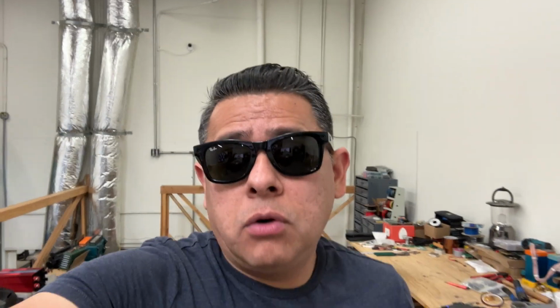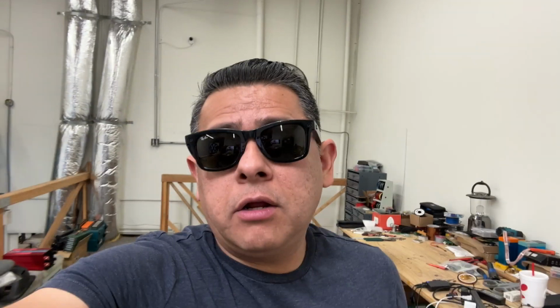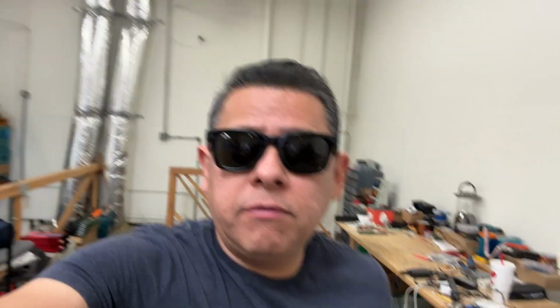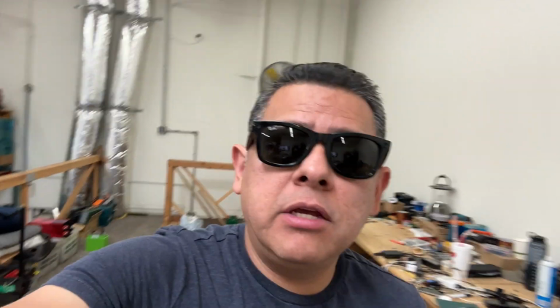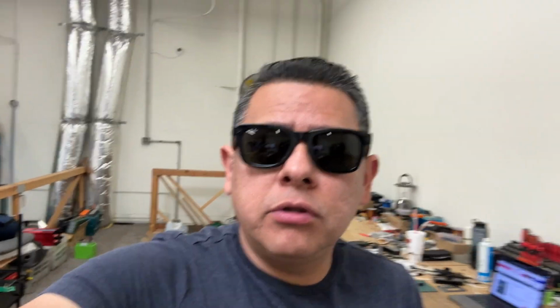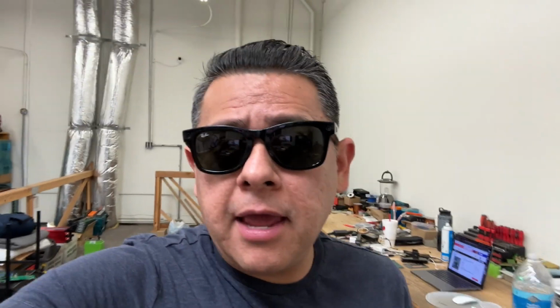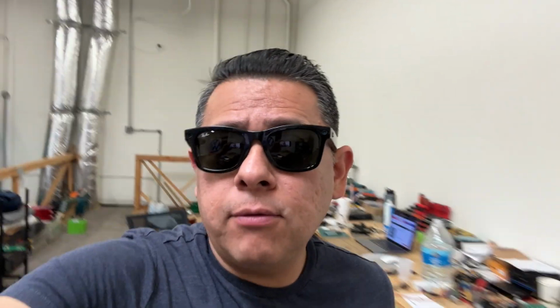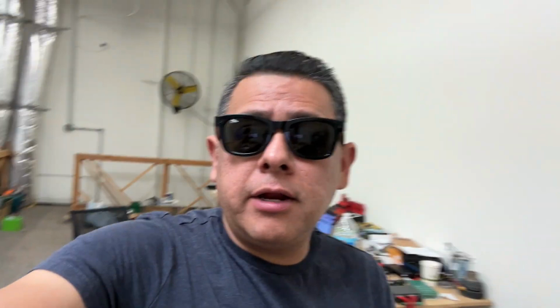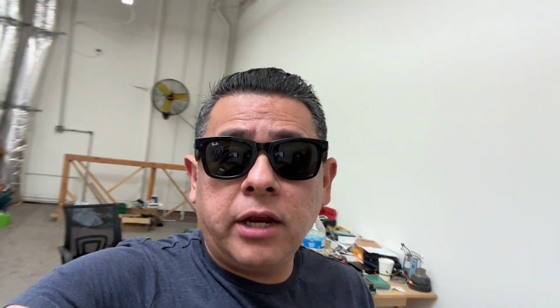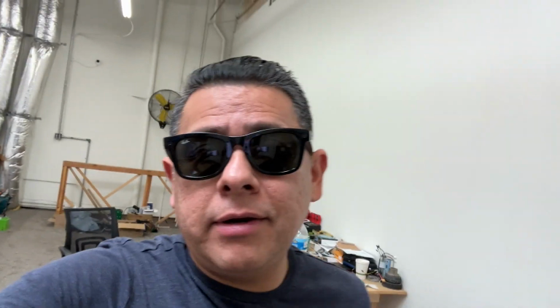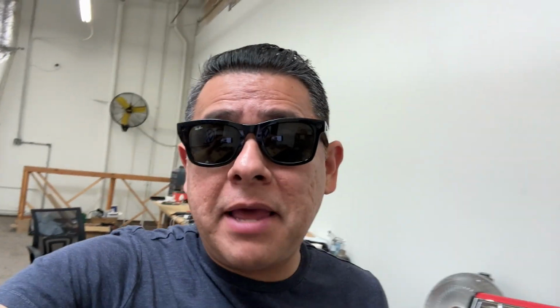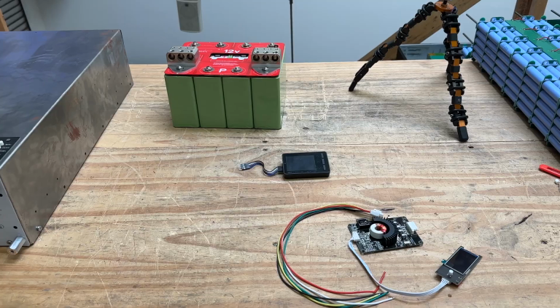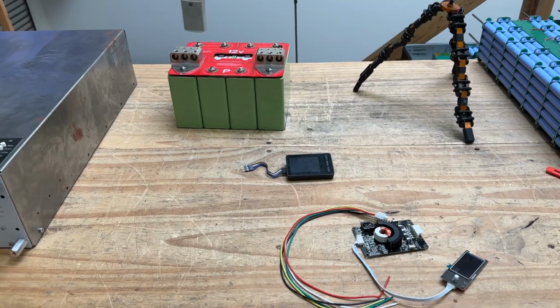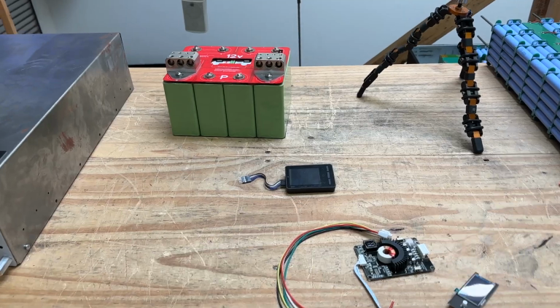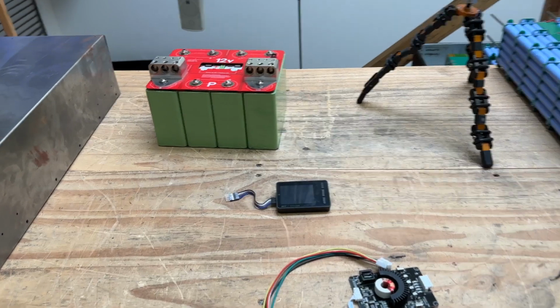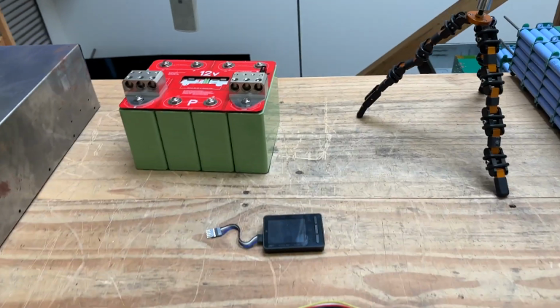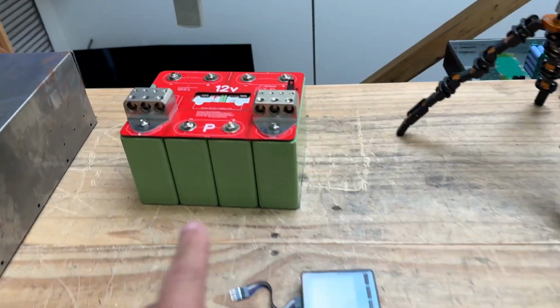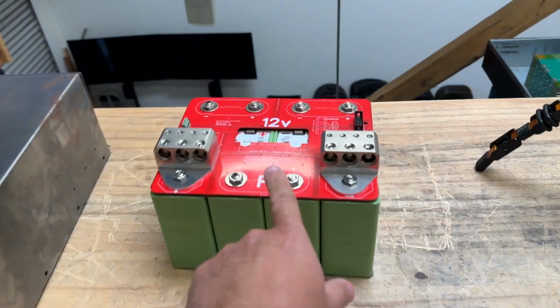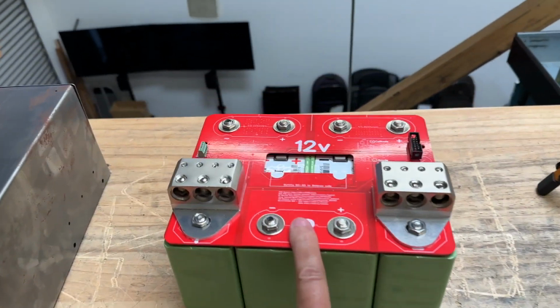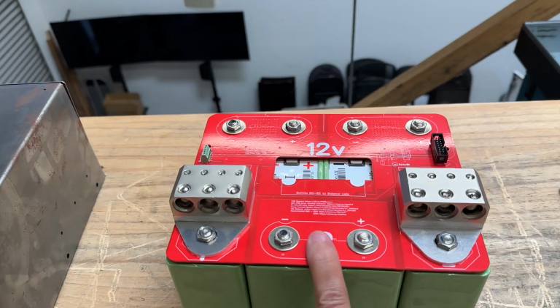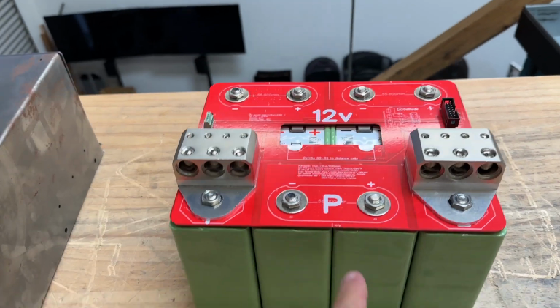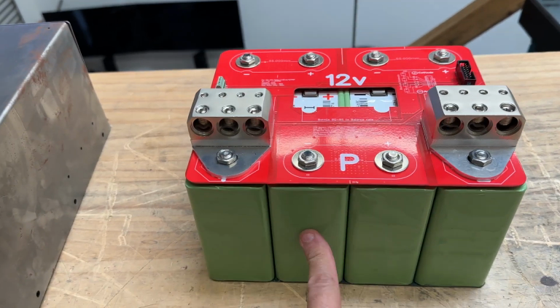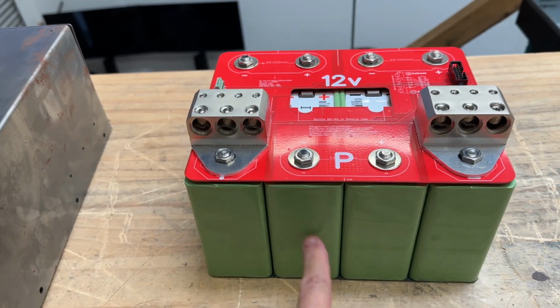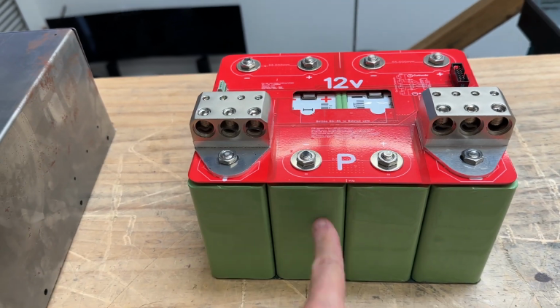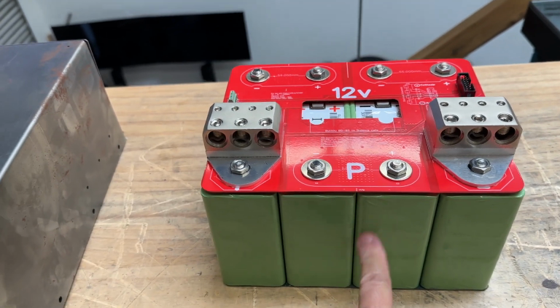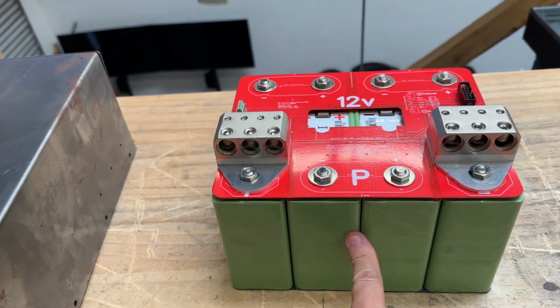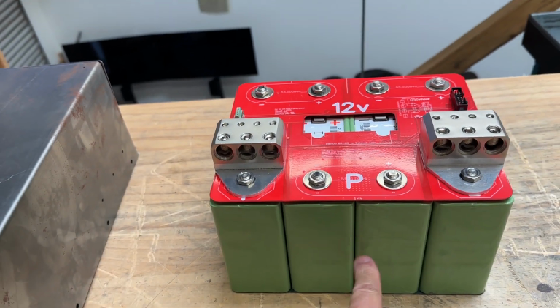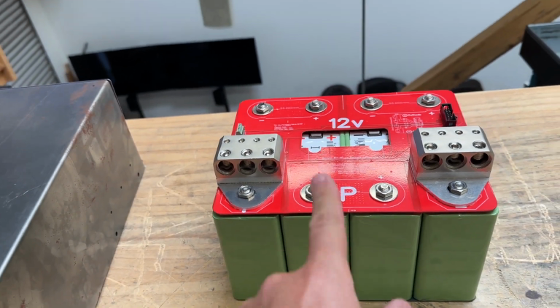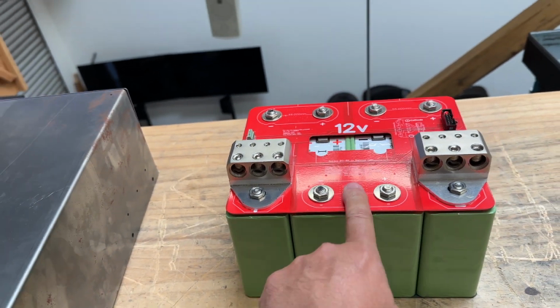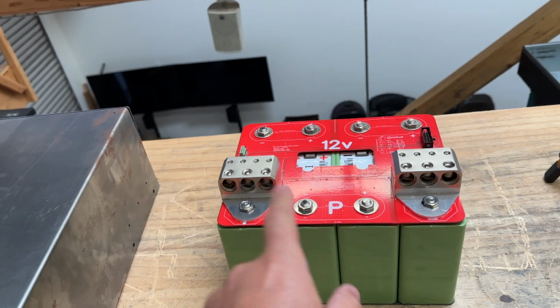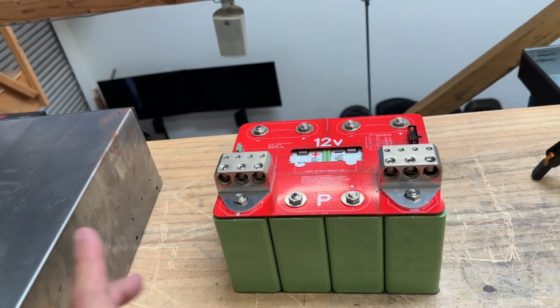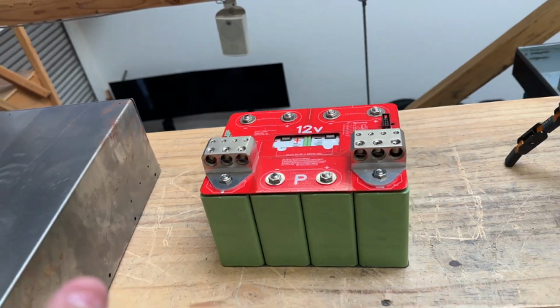Quick video today. We're going to check out a balancer. As you know, these 12-volt batteries that we're selling with the LED60 cells are very, very popular.